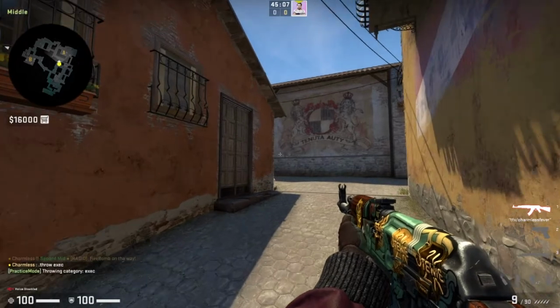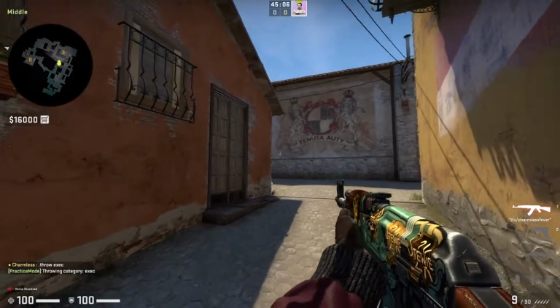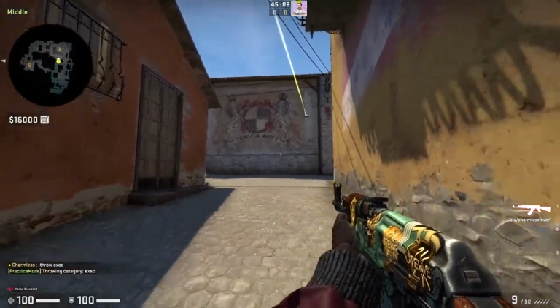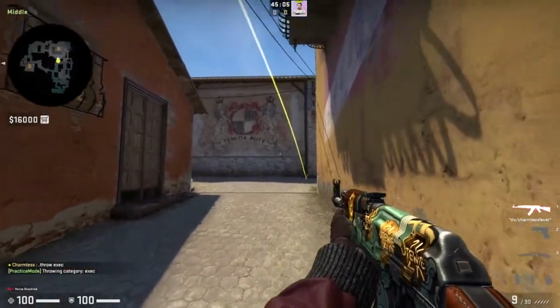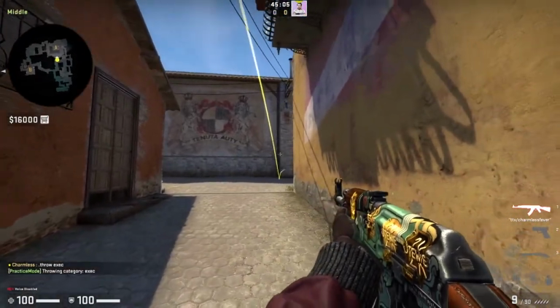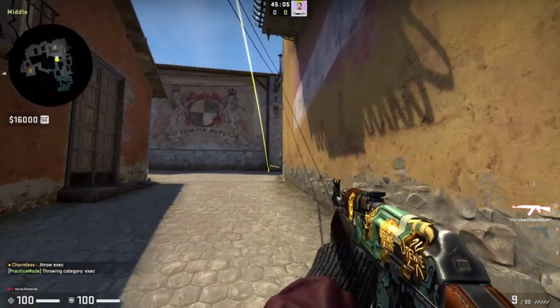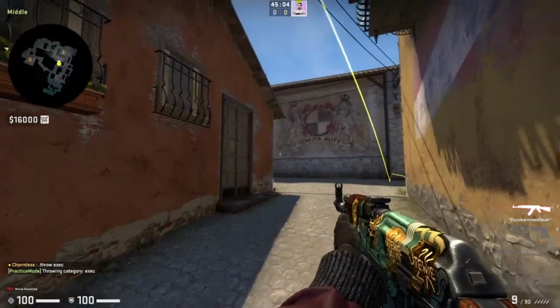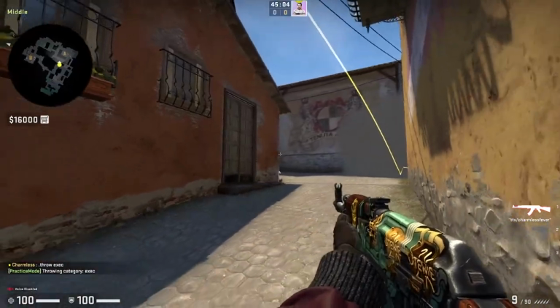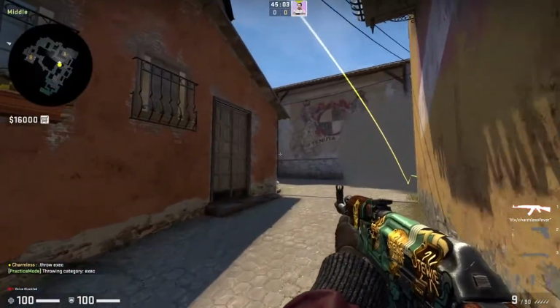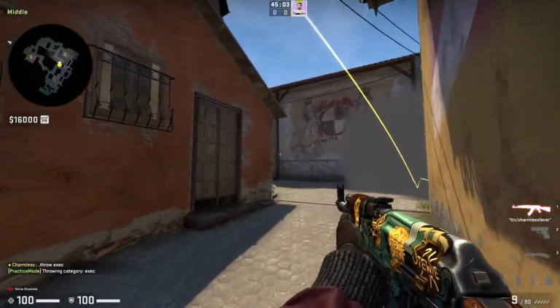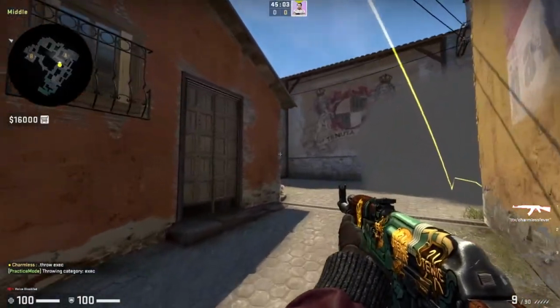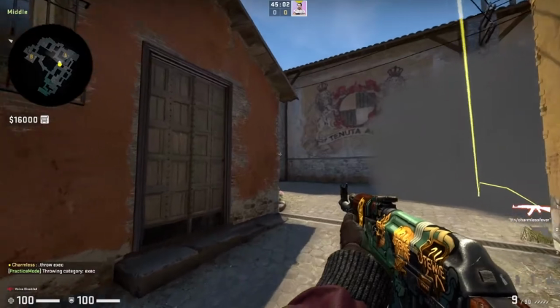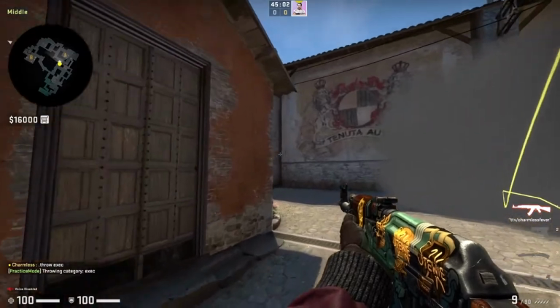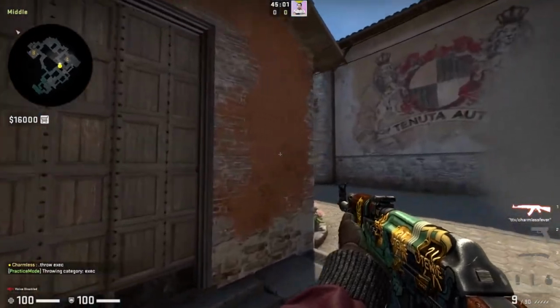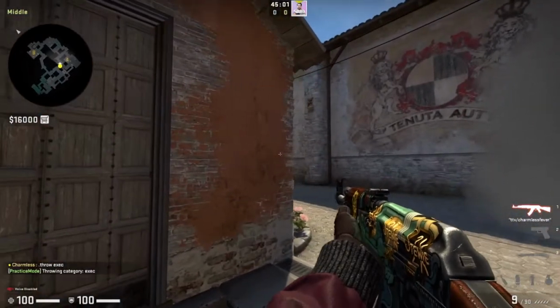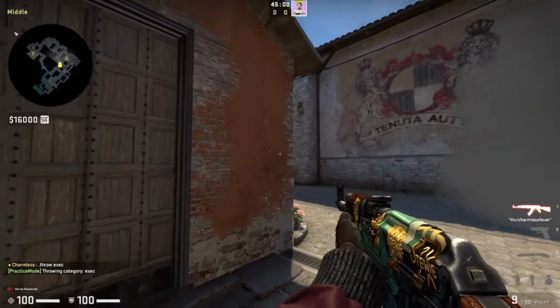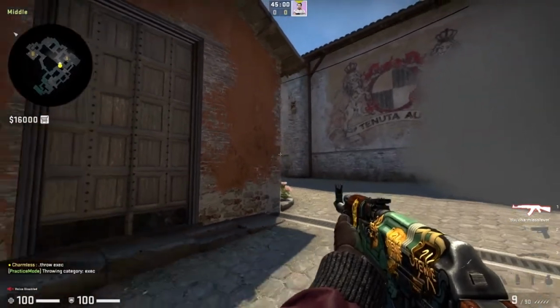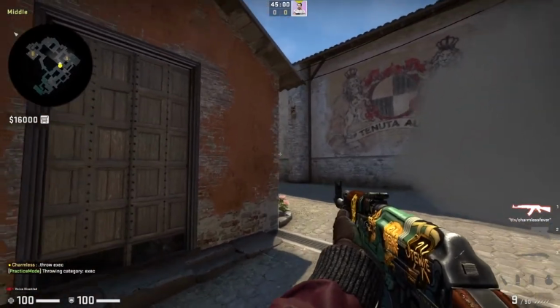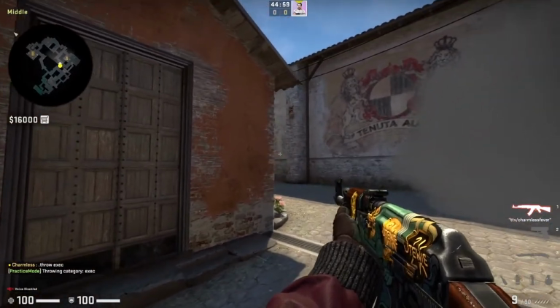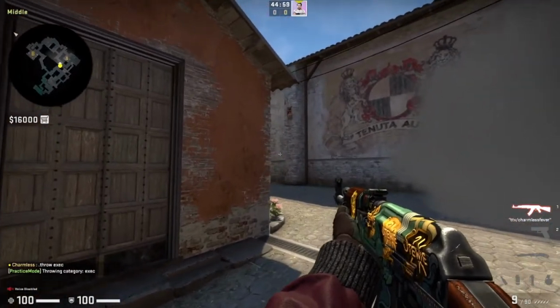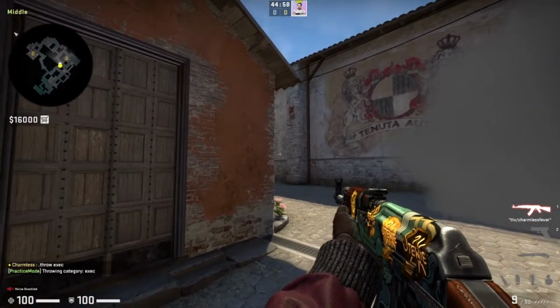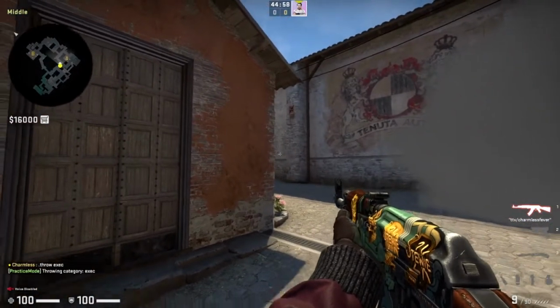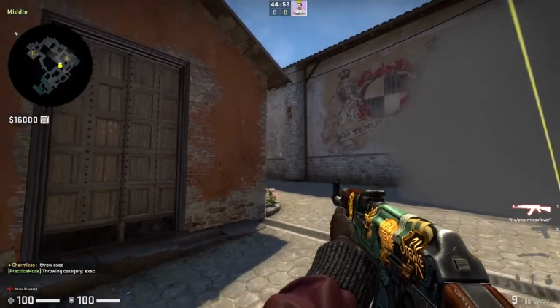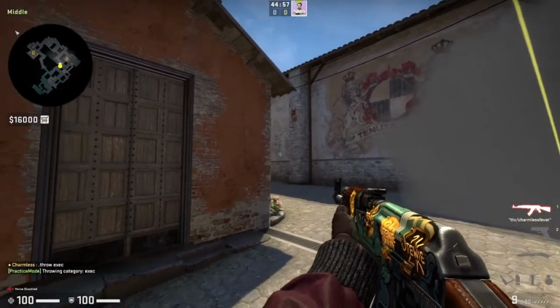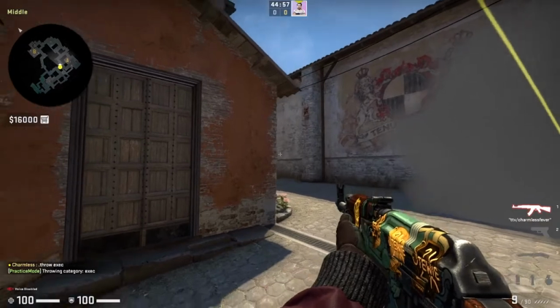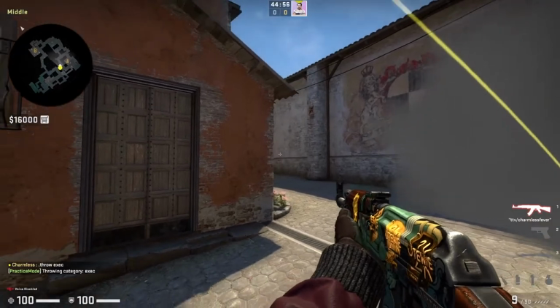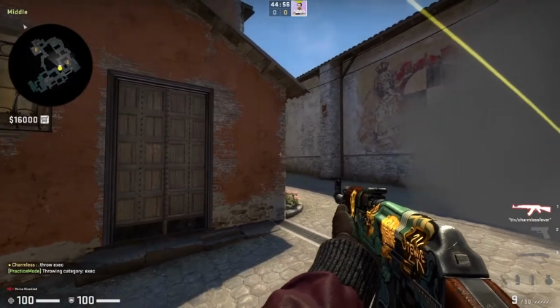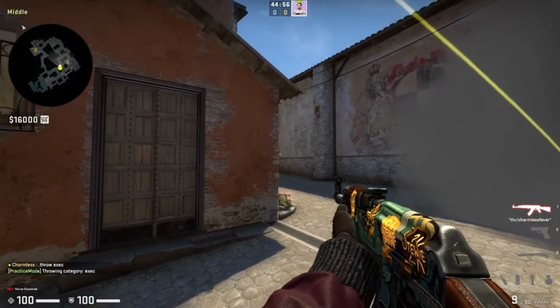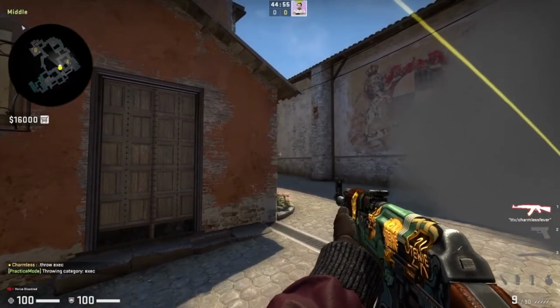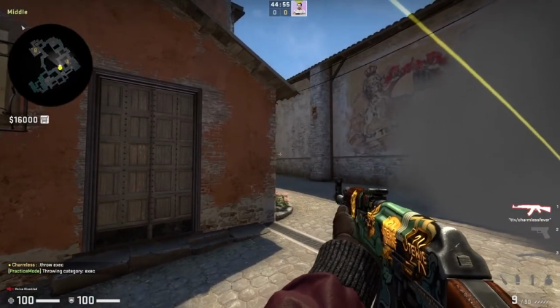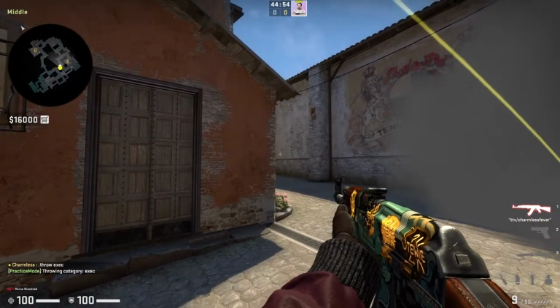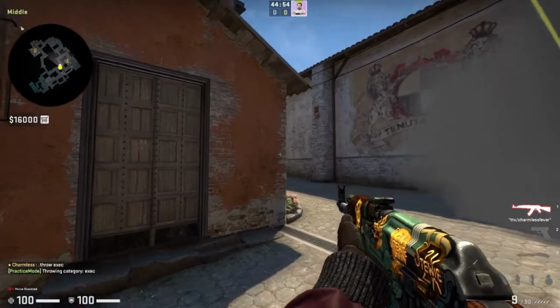Player 2 is going to be throwing a smoke for you. Once you see that land, you're just going to watch any aggression to see if the CTs are going to push for information. You're not going to peek the angle — you're just going to hold and see if they peek at all. Then you're going to call for the second player to flash whenever you're ready.